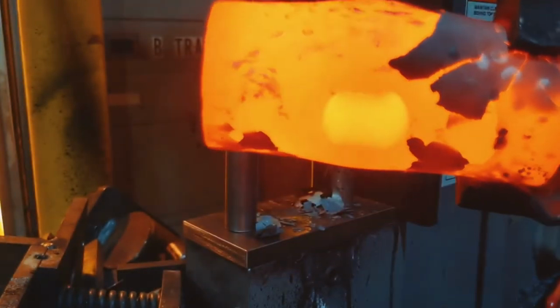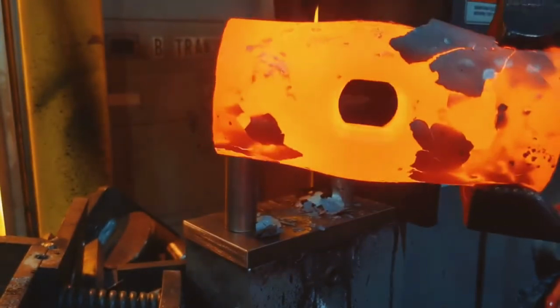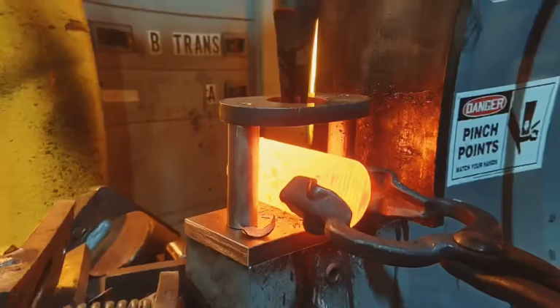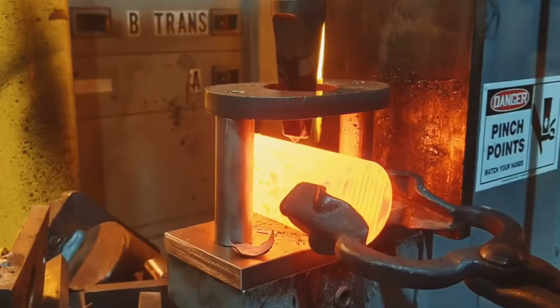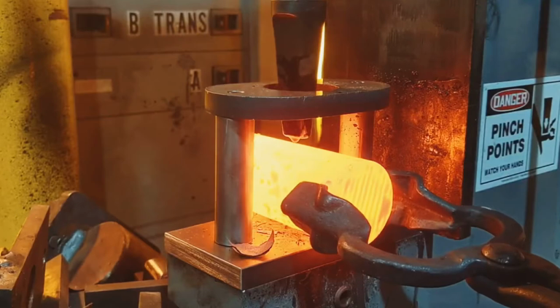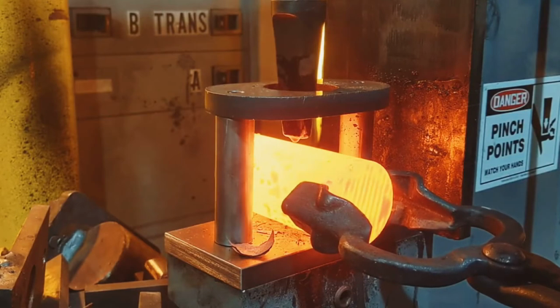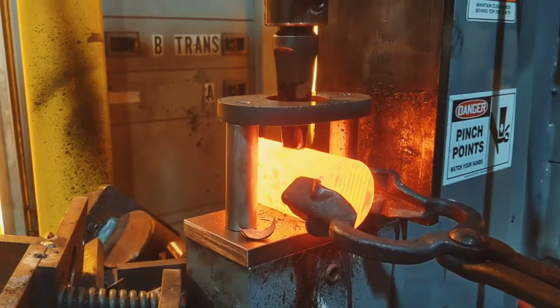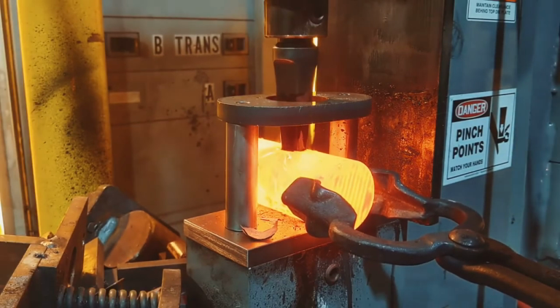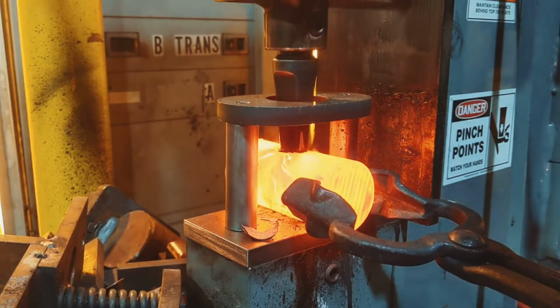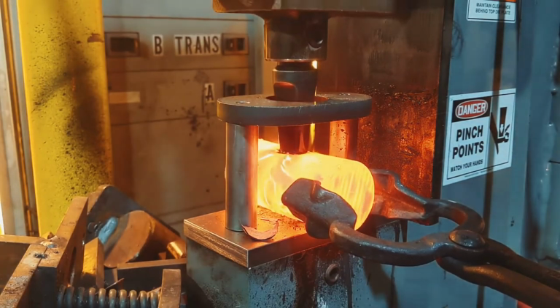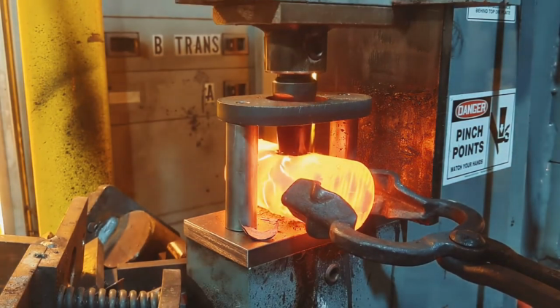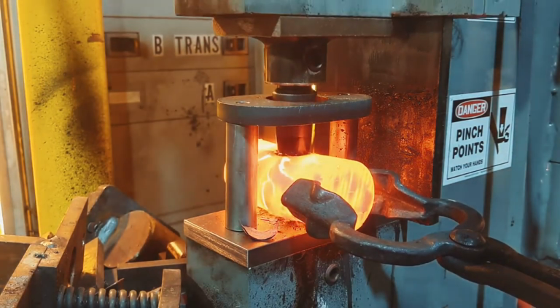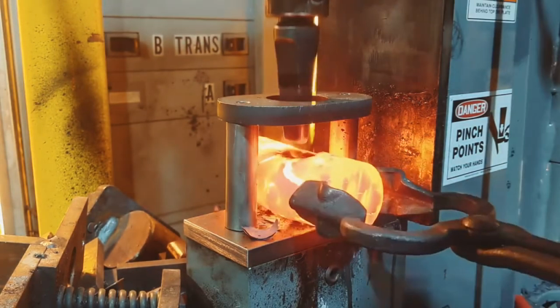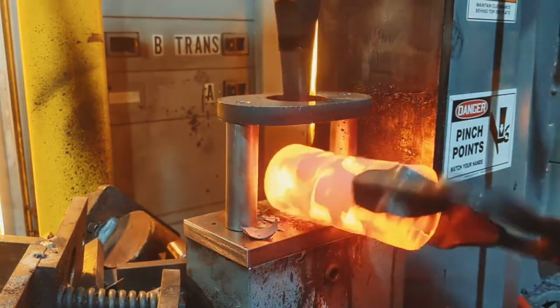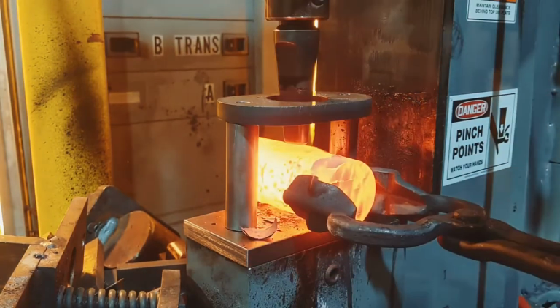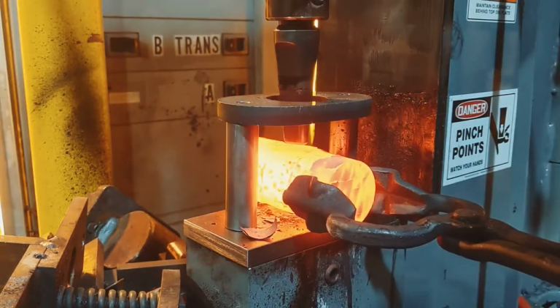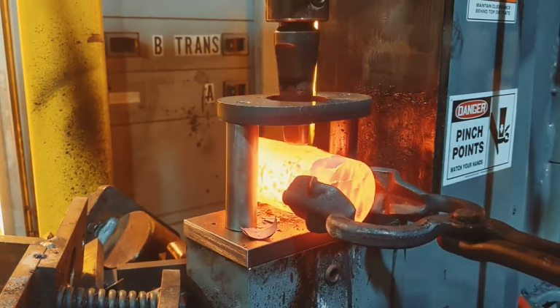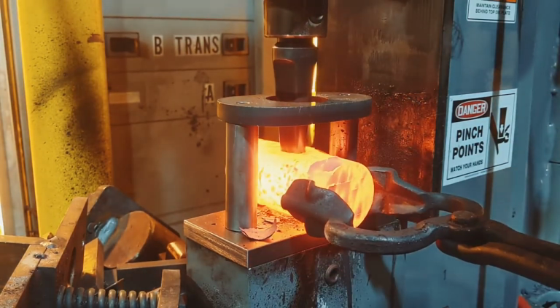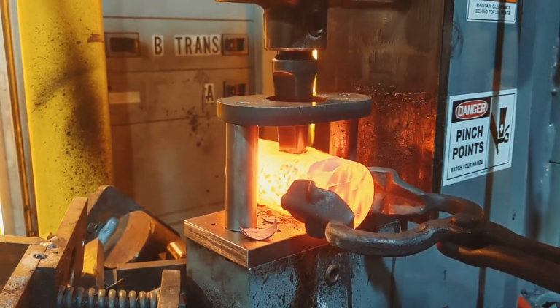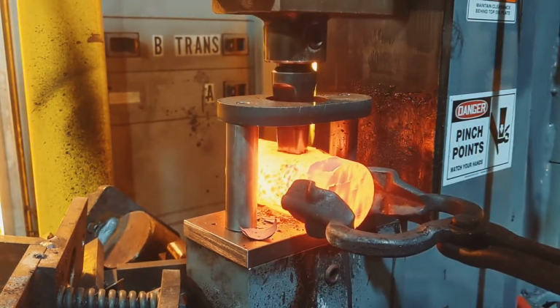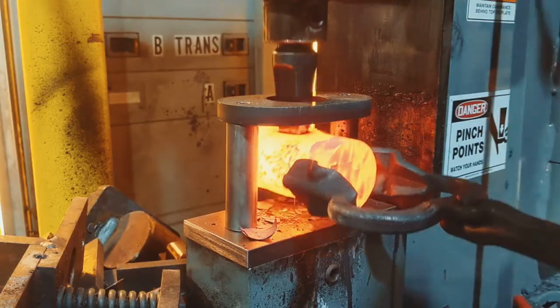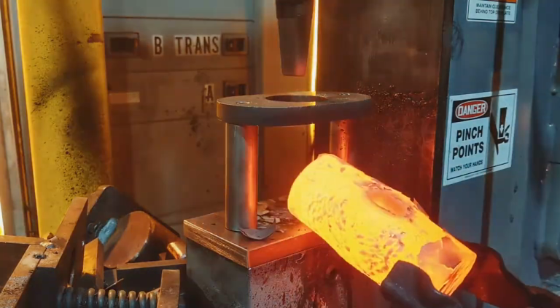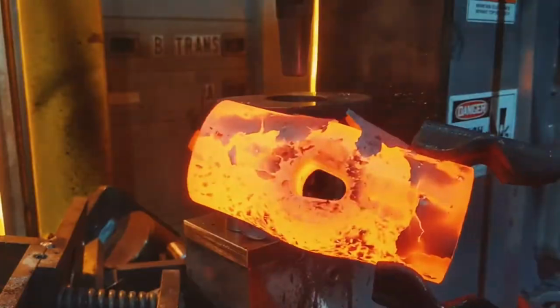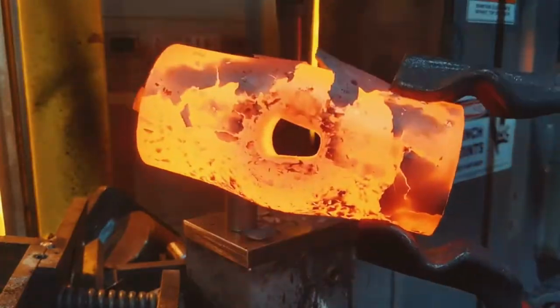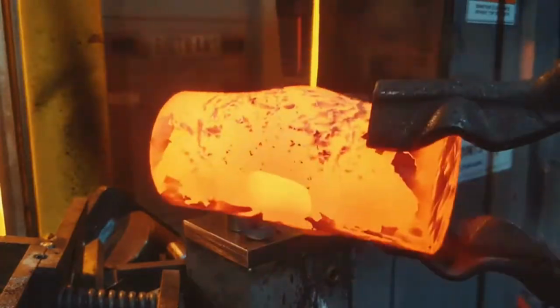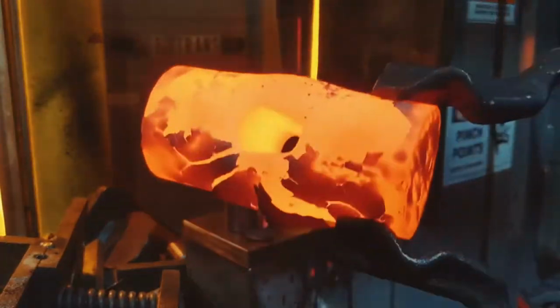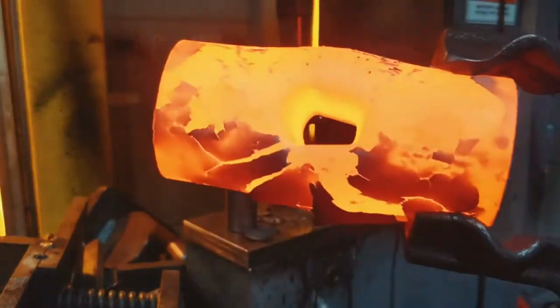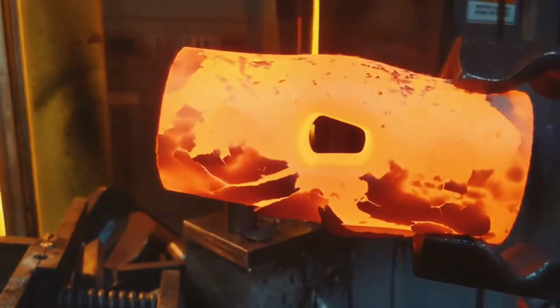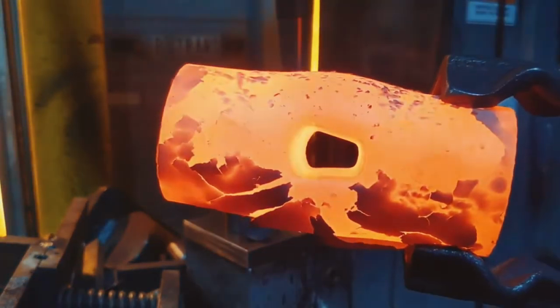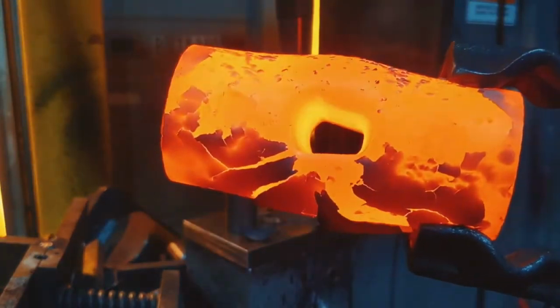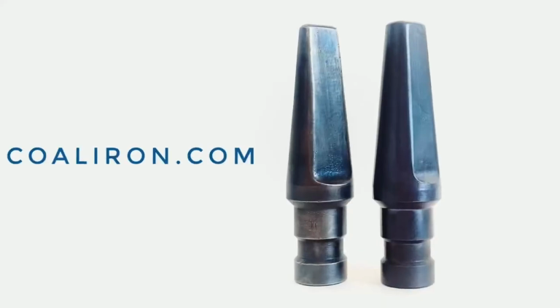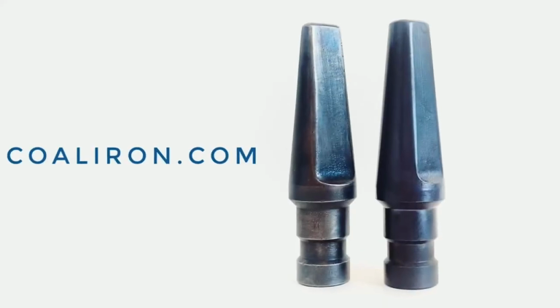then we encourage you to check these out. They work in conjunction with our punch and stripper plates, which you see here. And you can find all of these products over on our website at CoalIron.com.